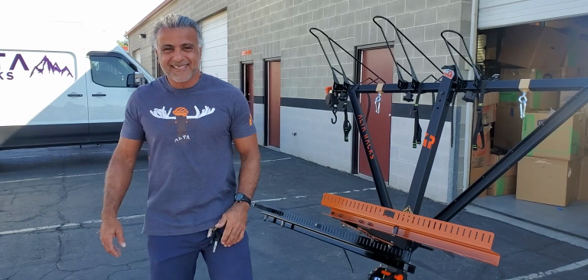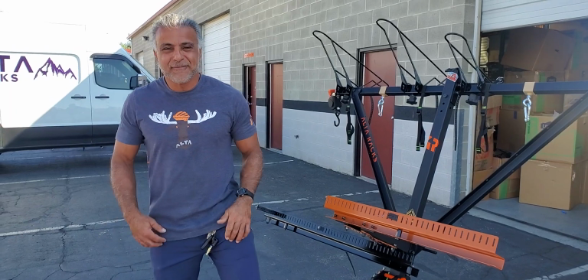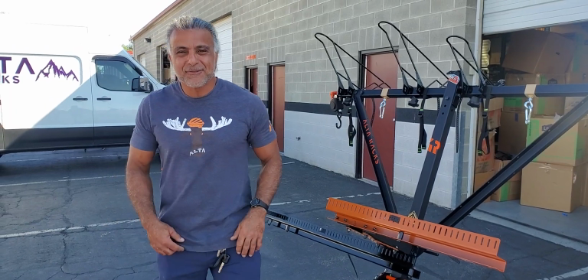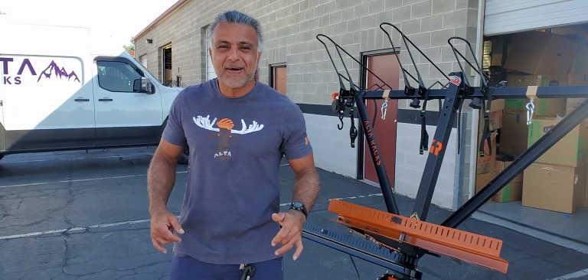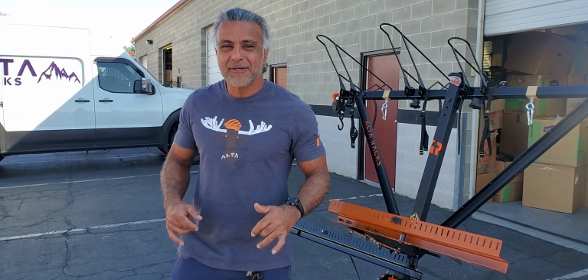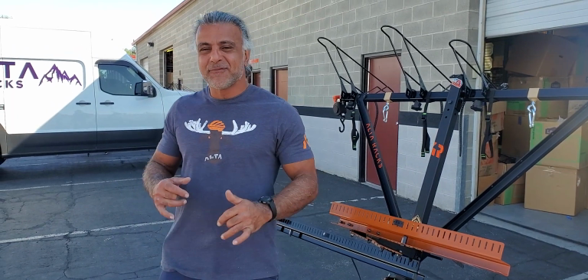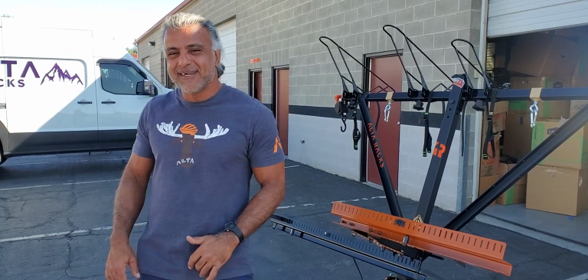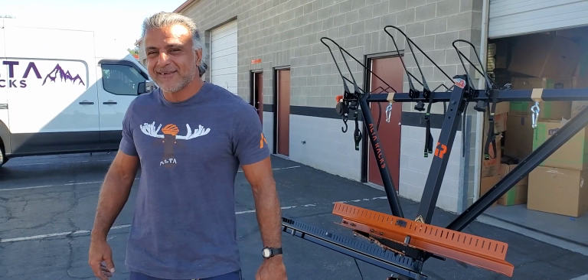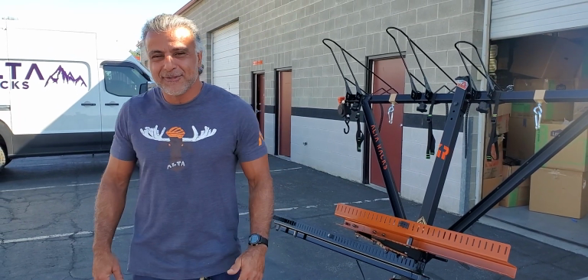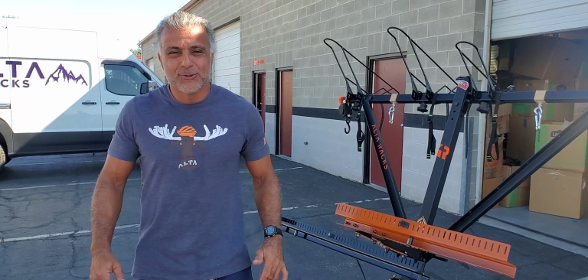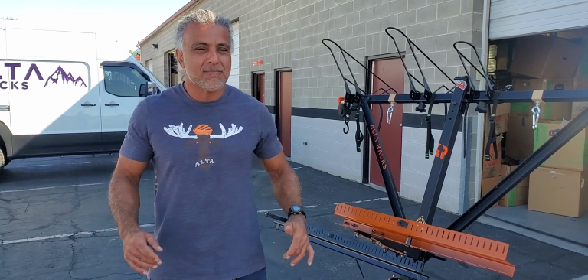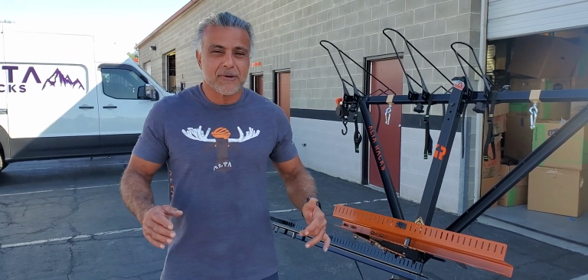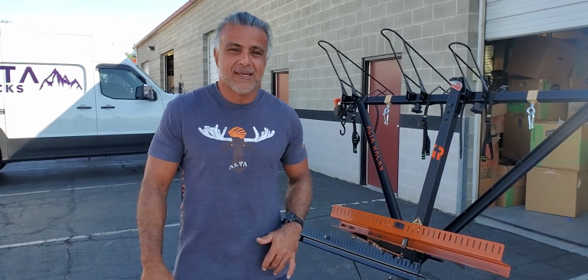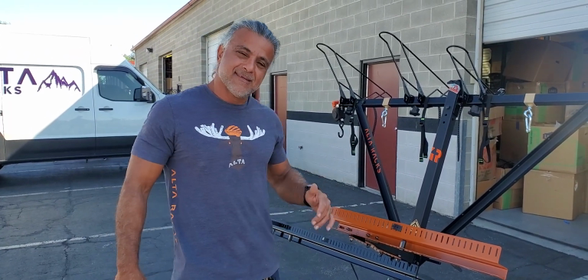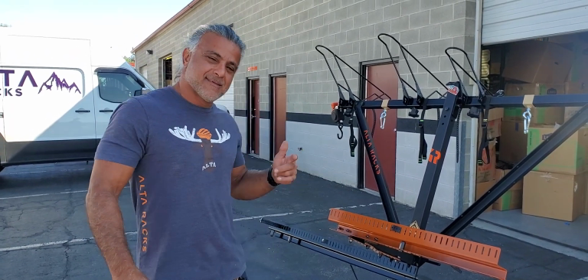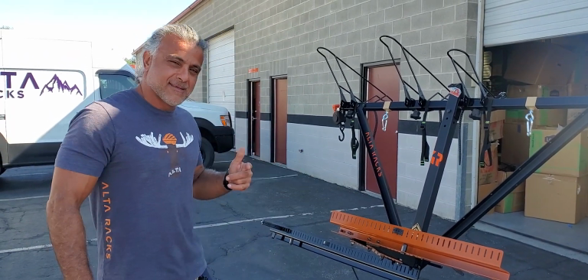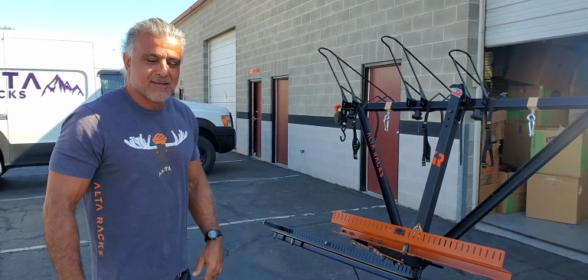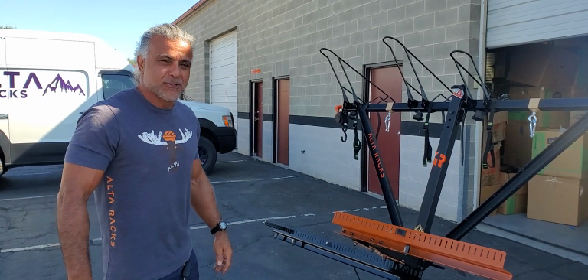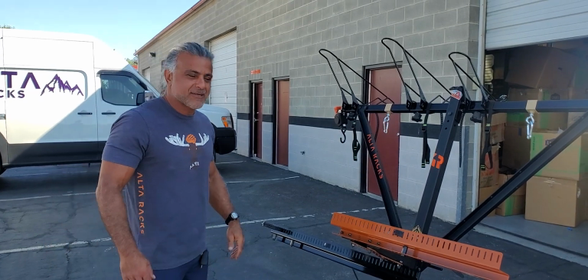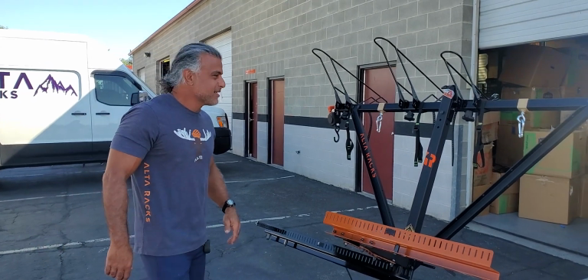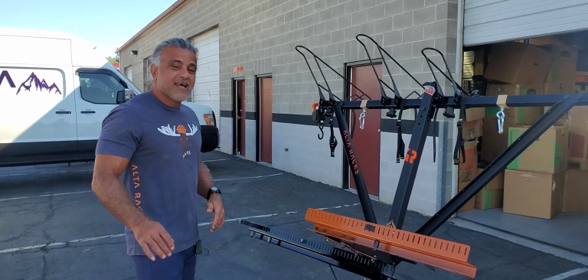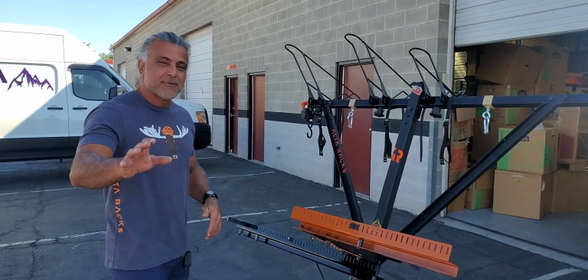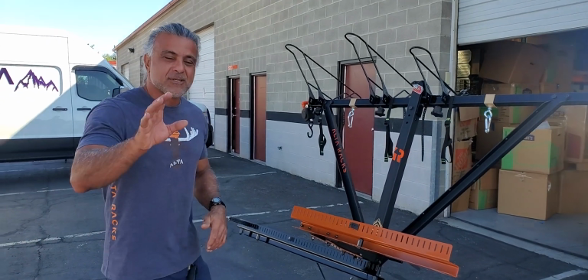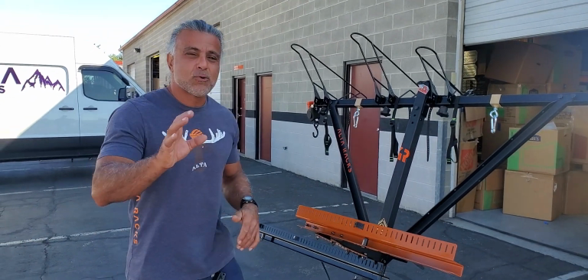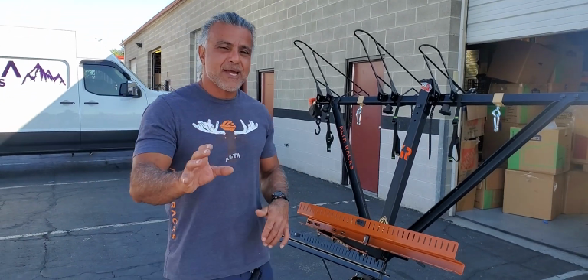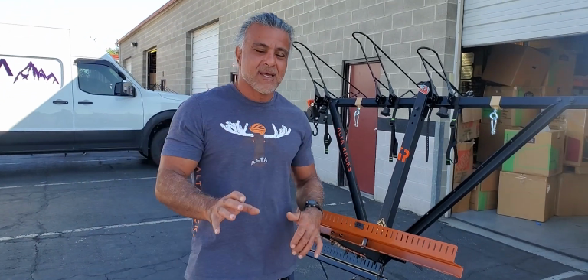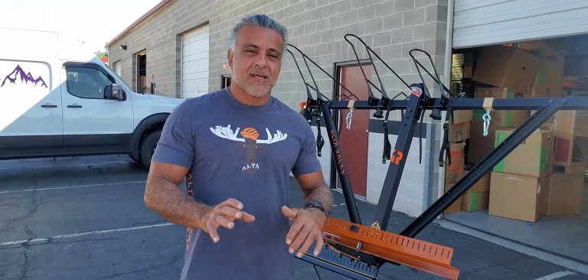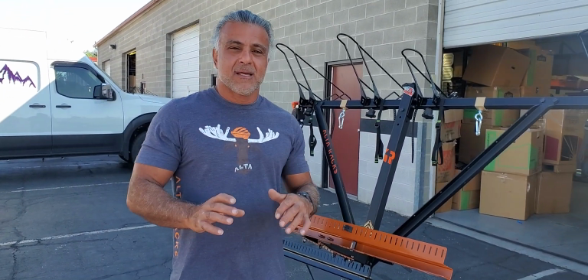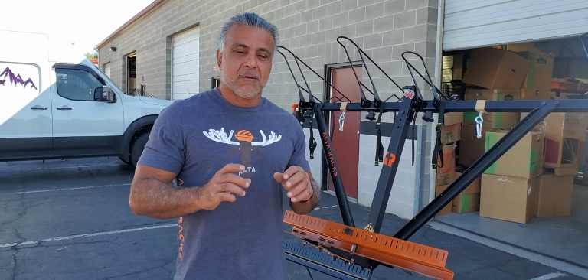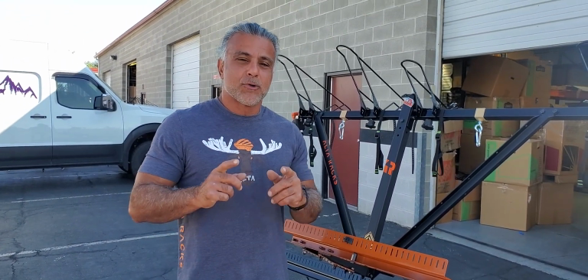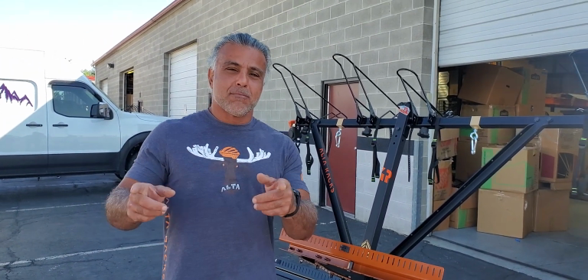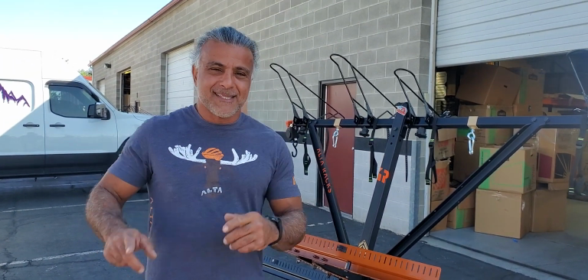Hey guys, Ali from Alterax. Beautiful day here in Northern Utah, Murray. Hope you're having a great day. We wanted to give you a quick More You Know Monday.